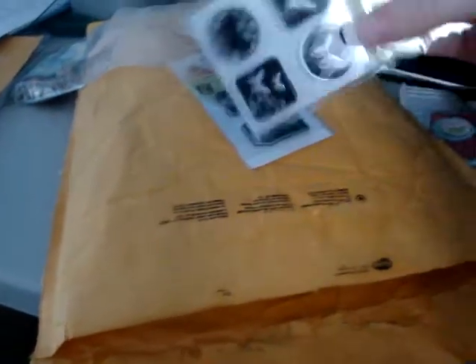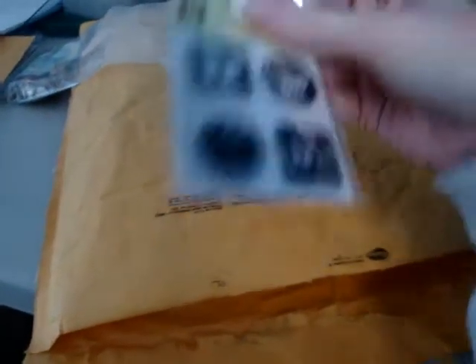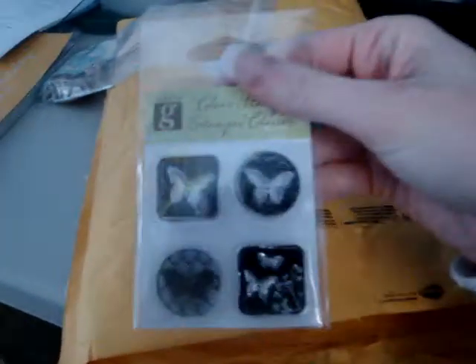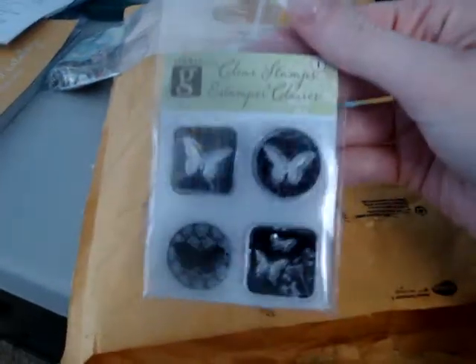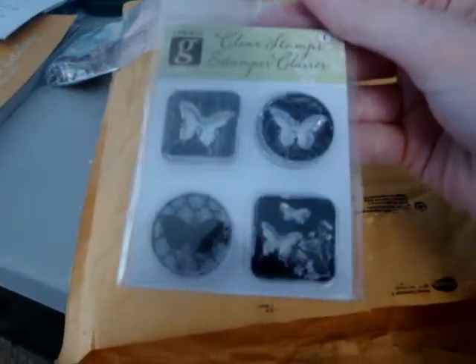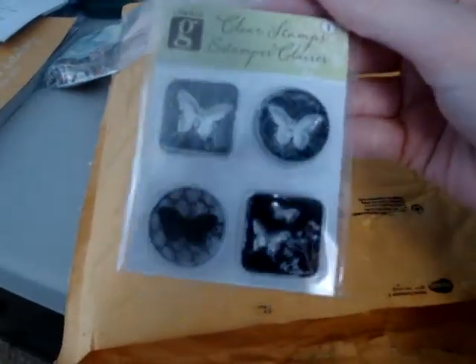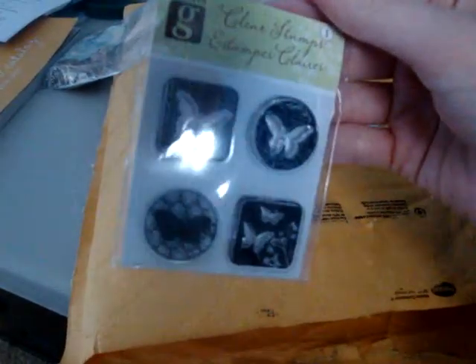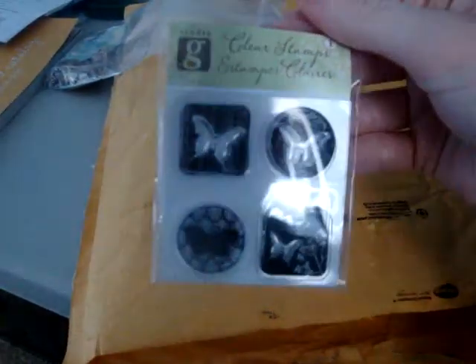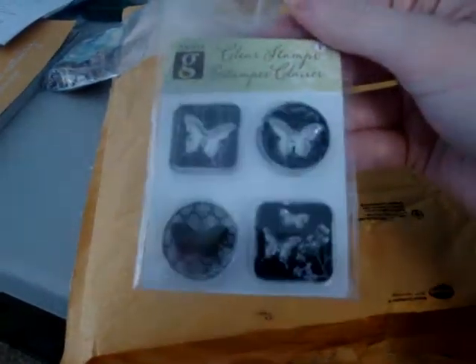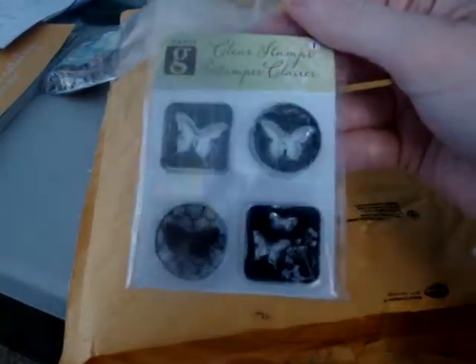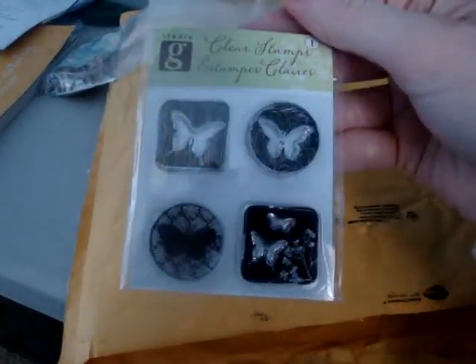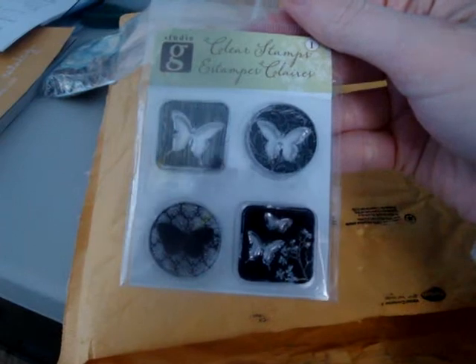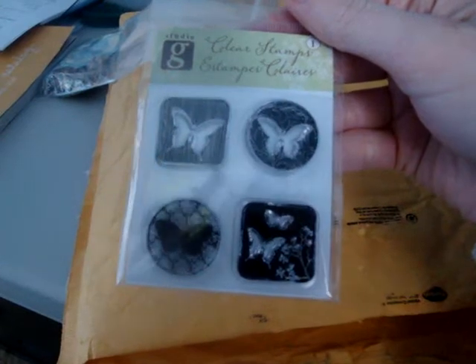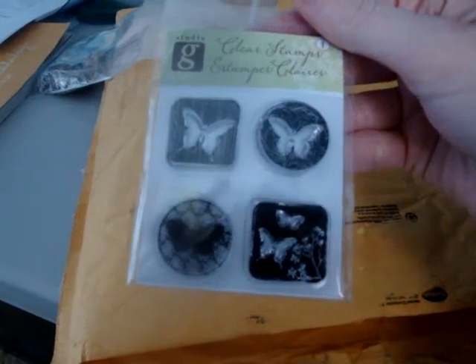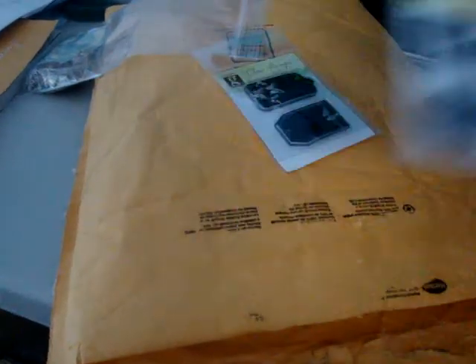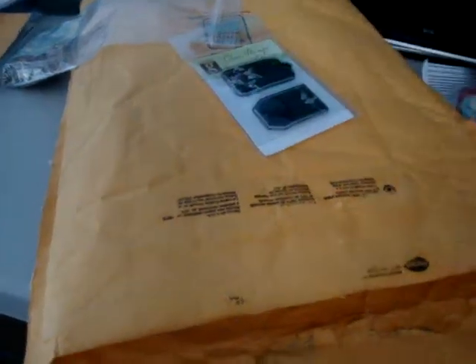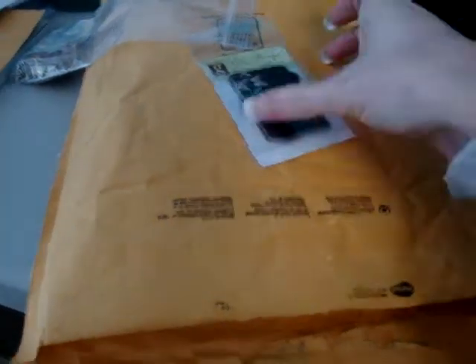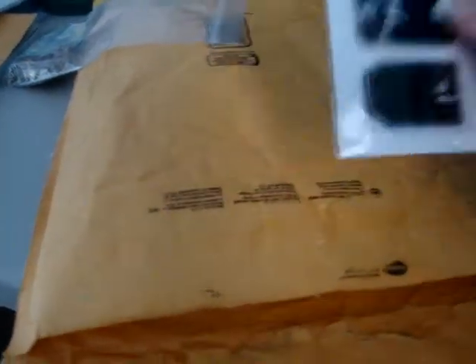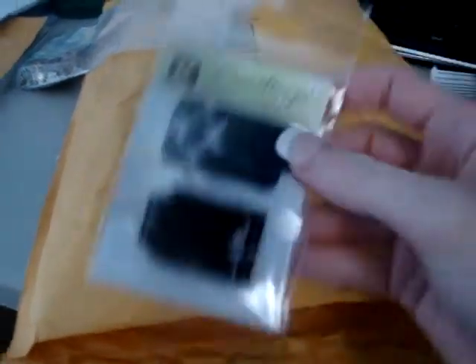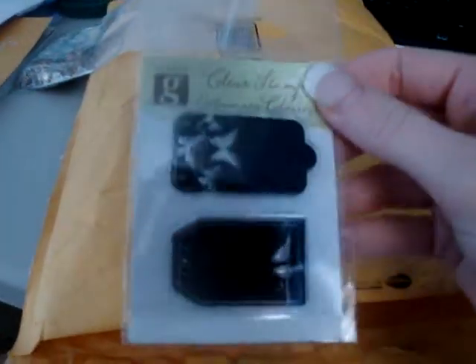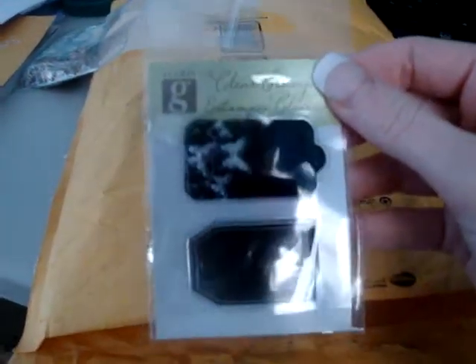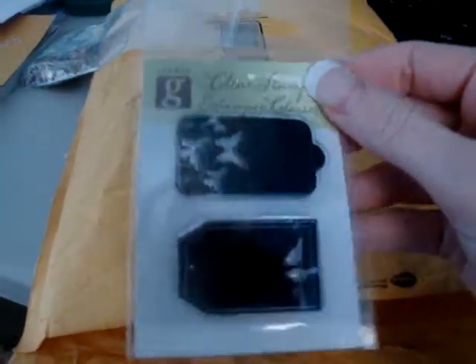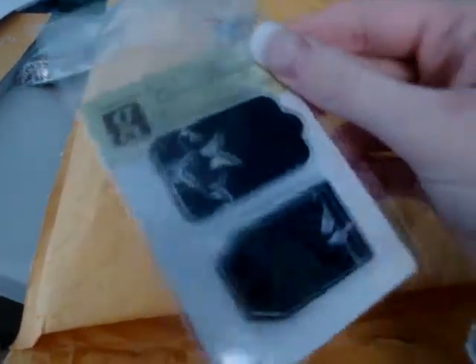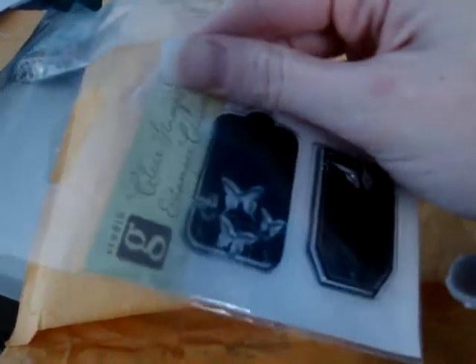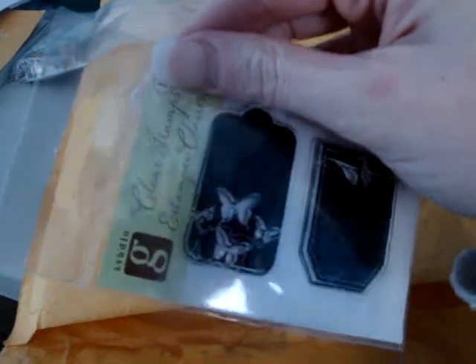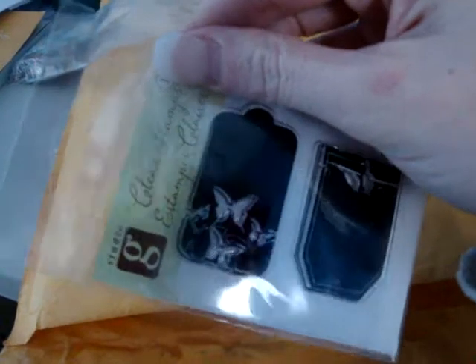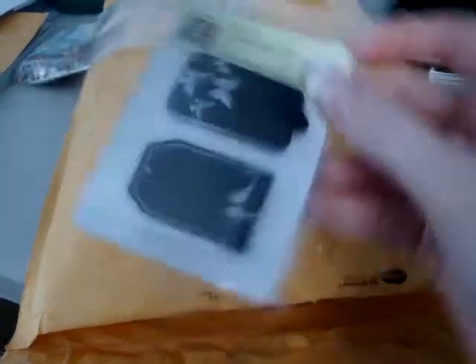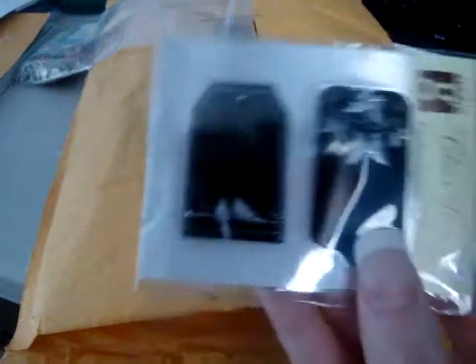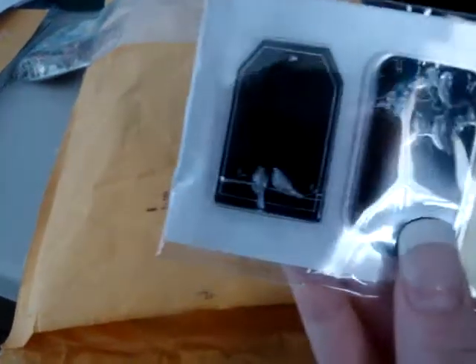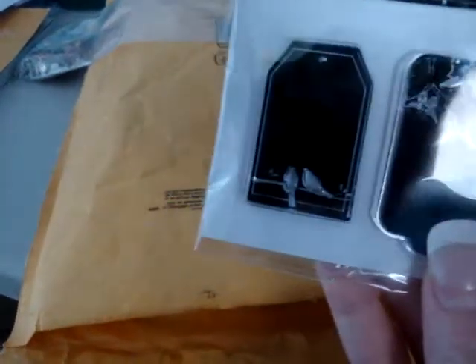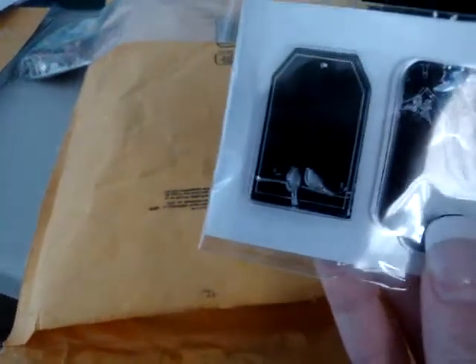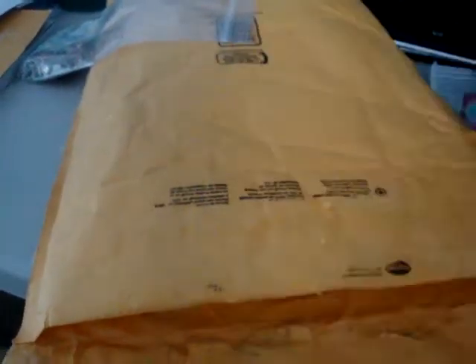These are pretty — little butterfly stamps. How pretty. And some more tags. I like these — the butterflies and the birds. So pretty.